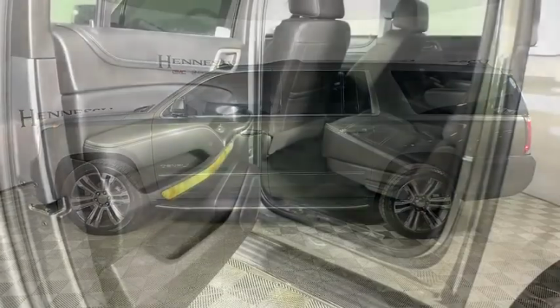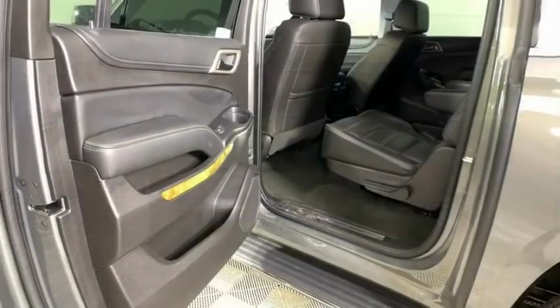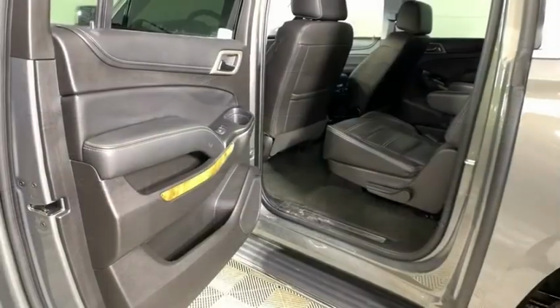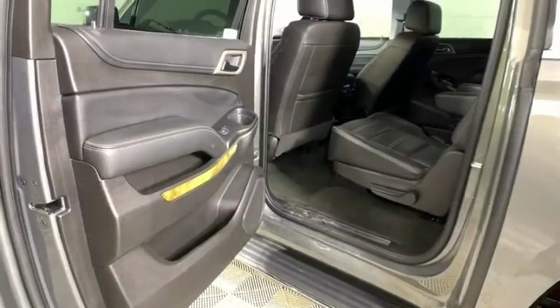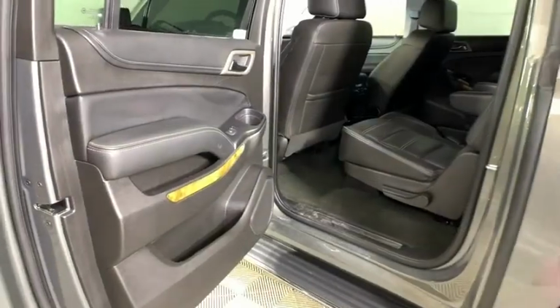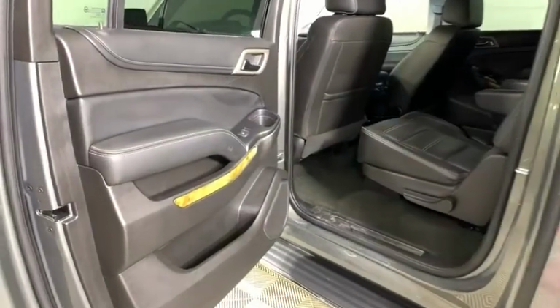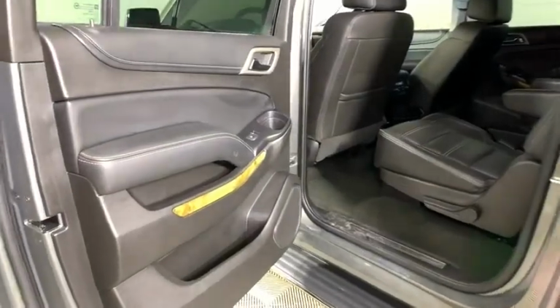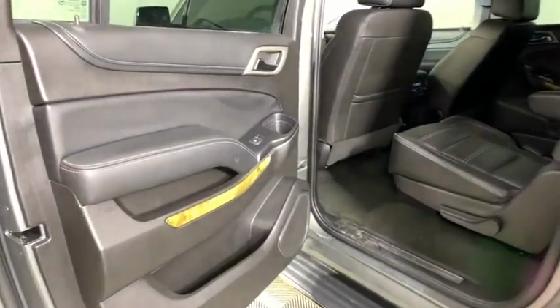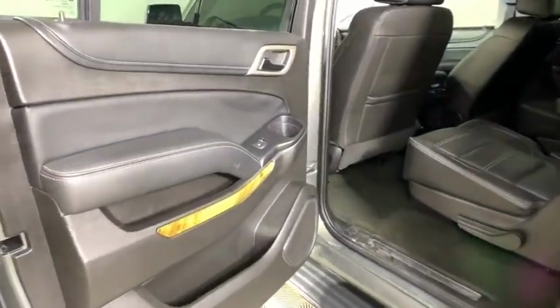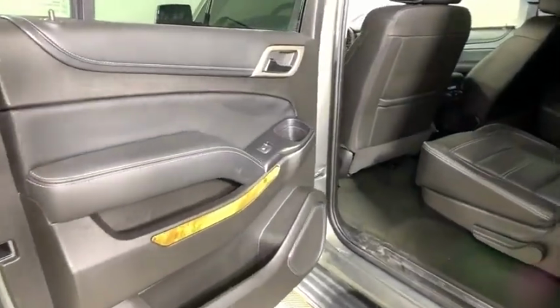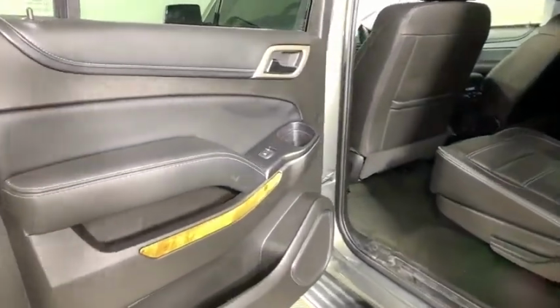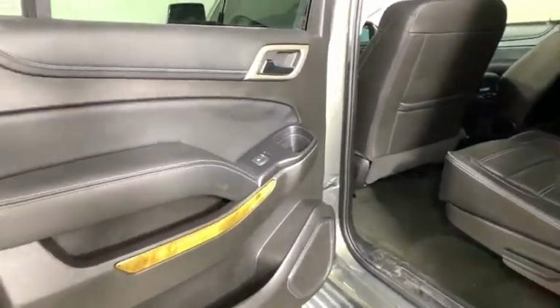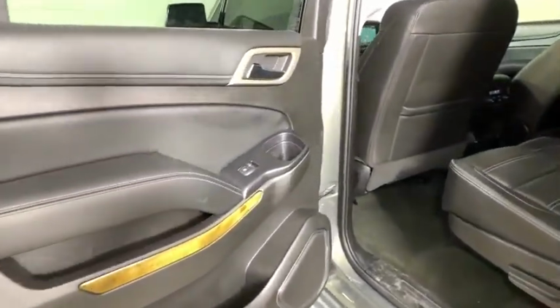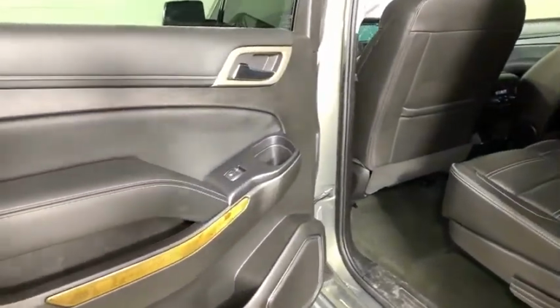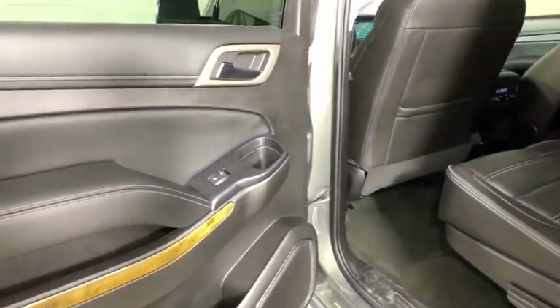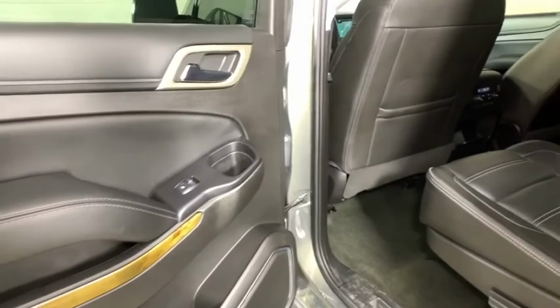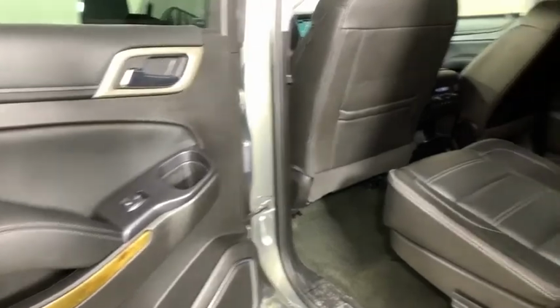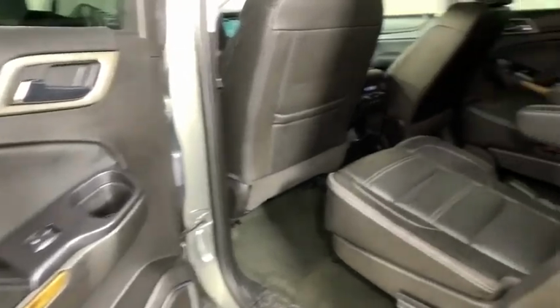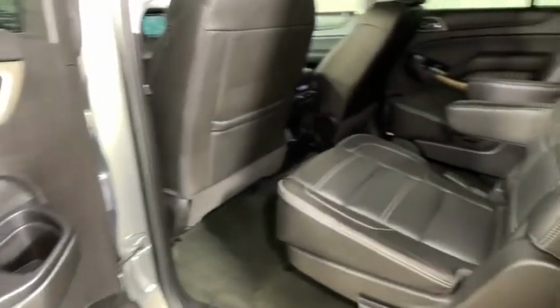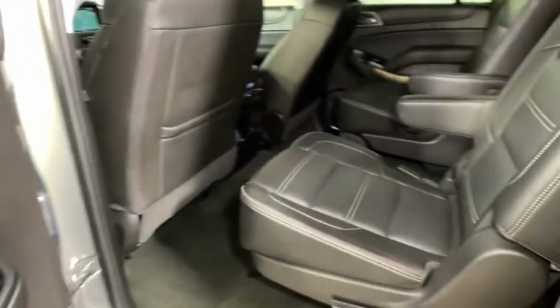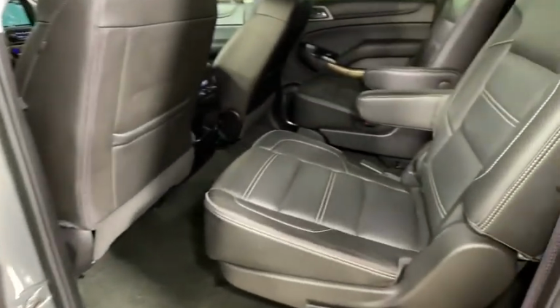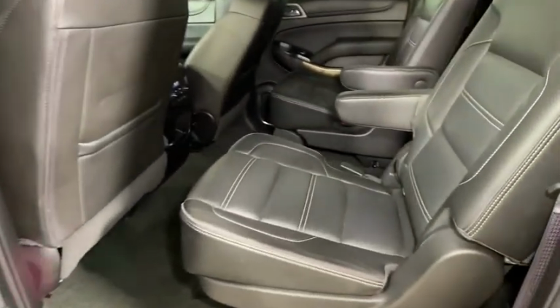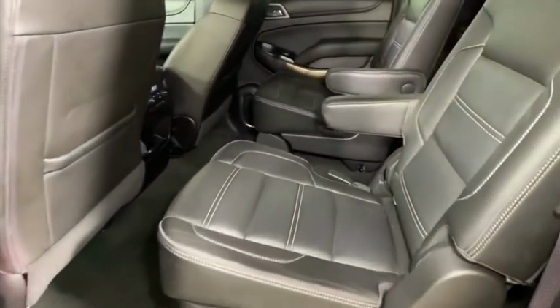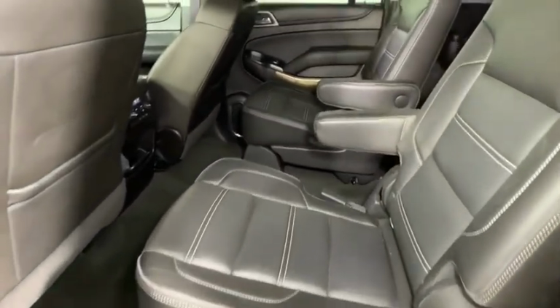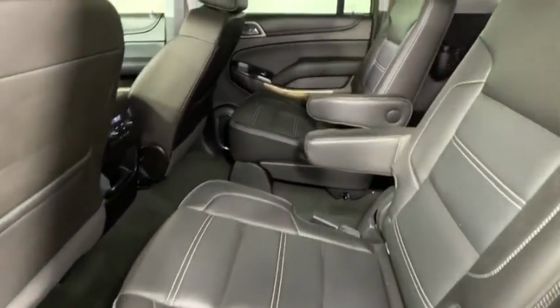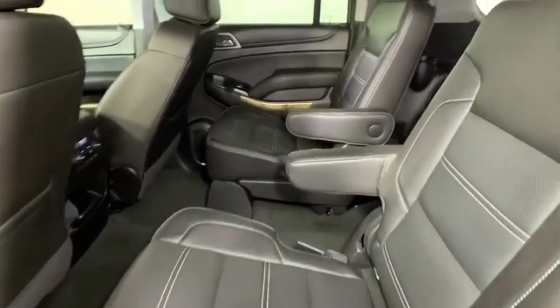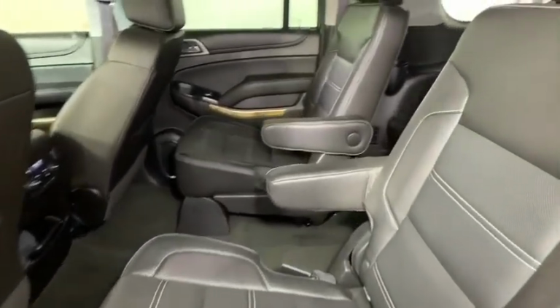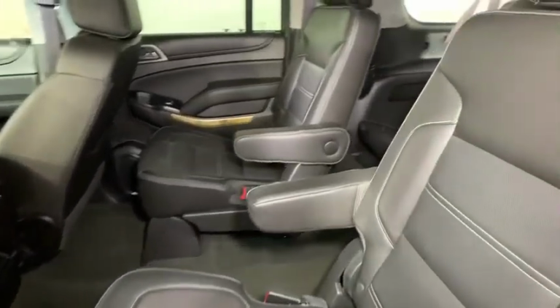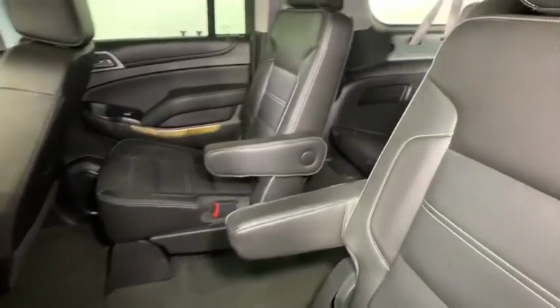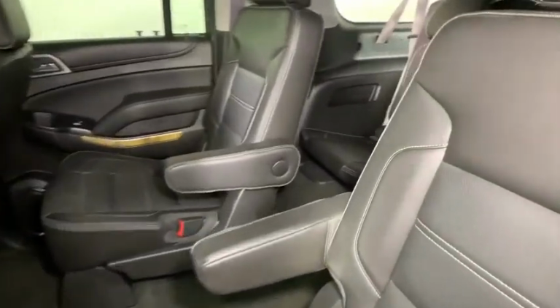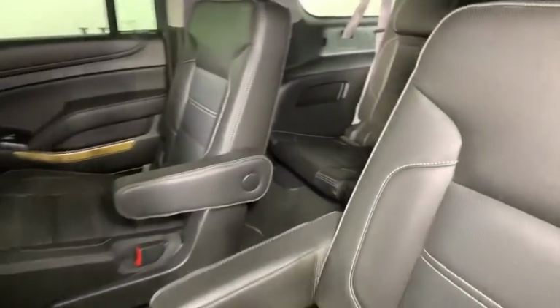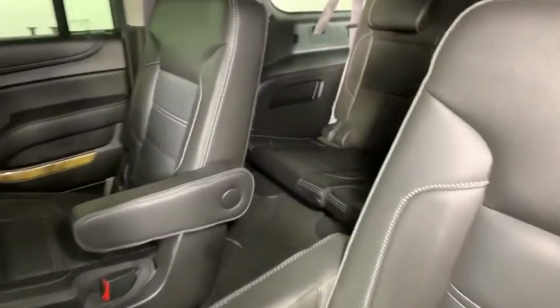Security system, compass, fog lights, electronic stability control, heated steering wheel, rear window defroster, CD player, trip computer, heated front seat.